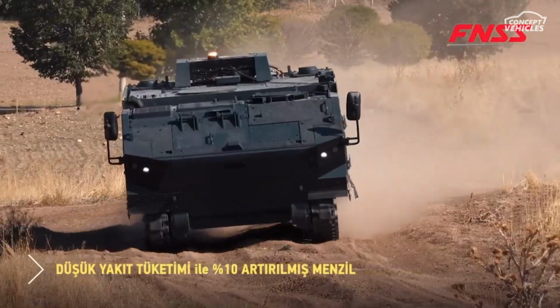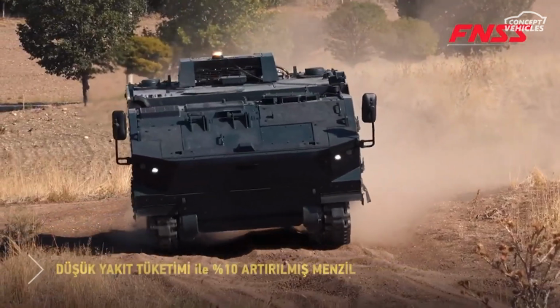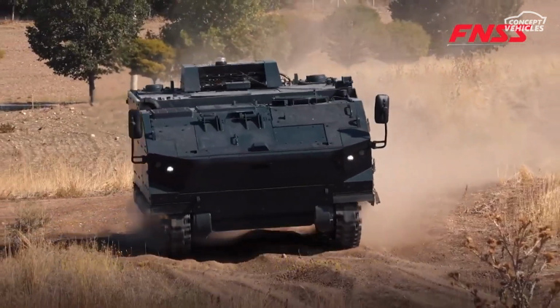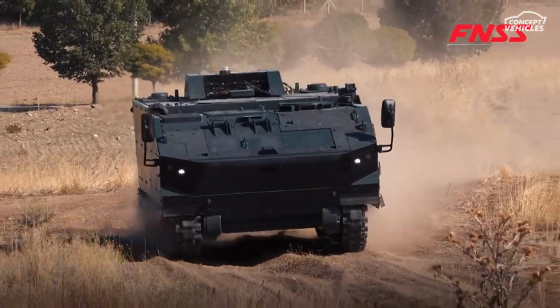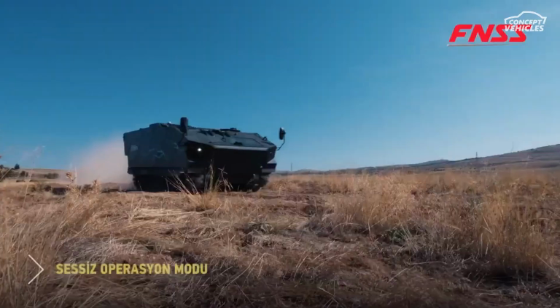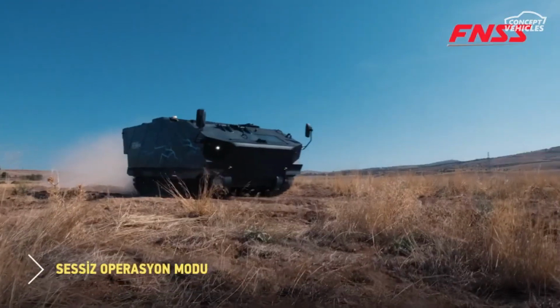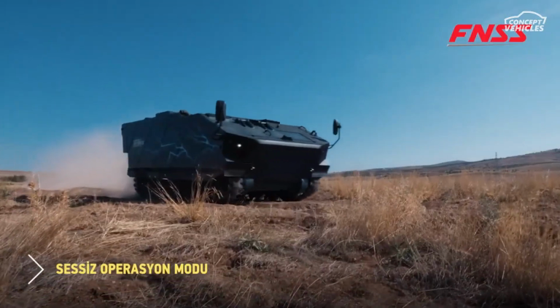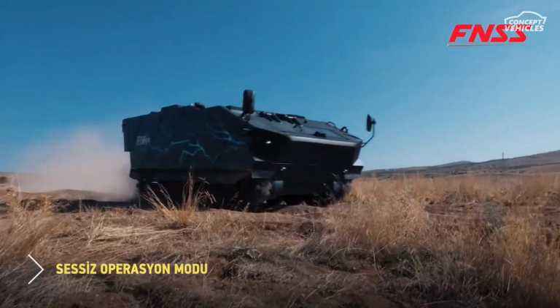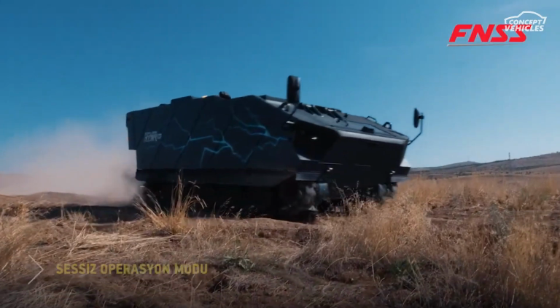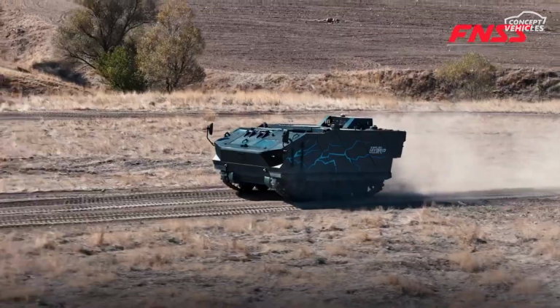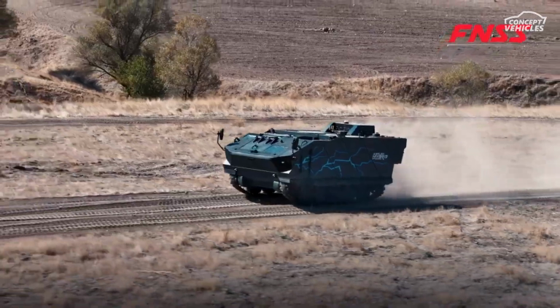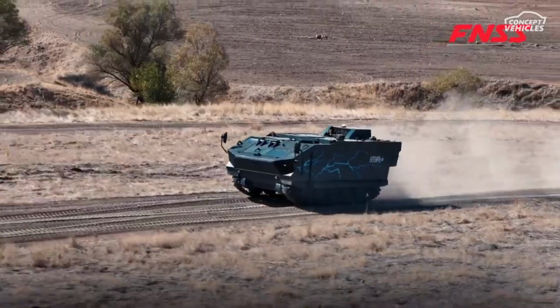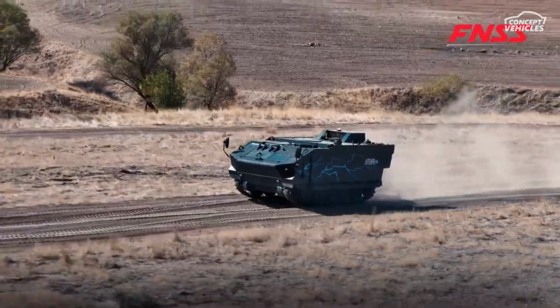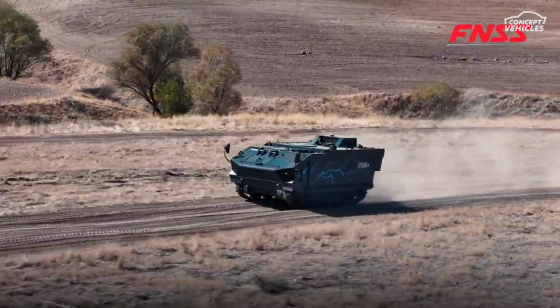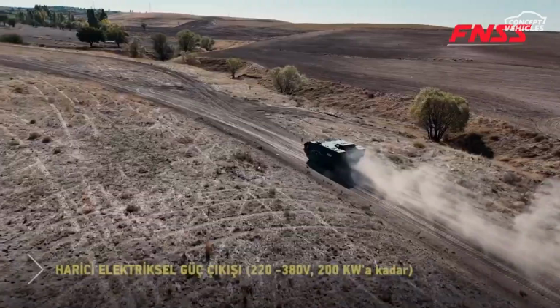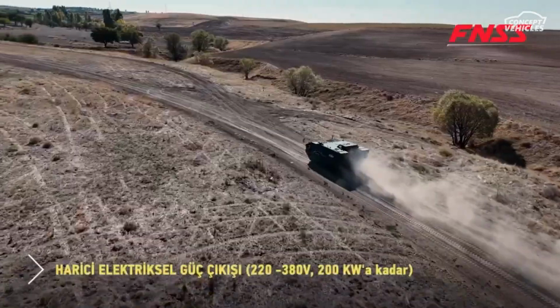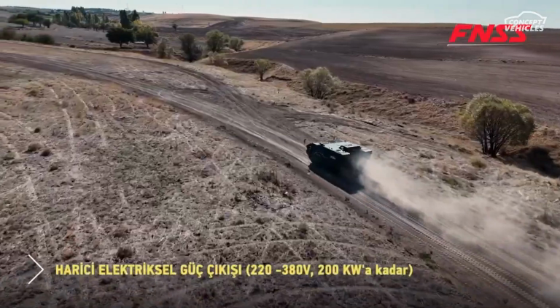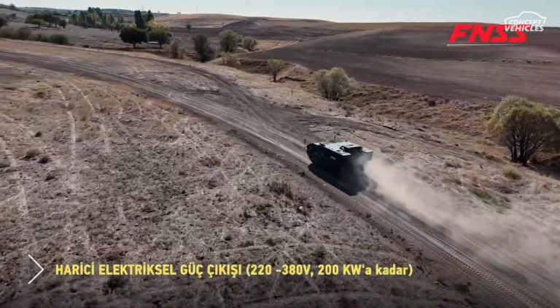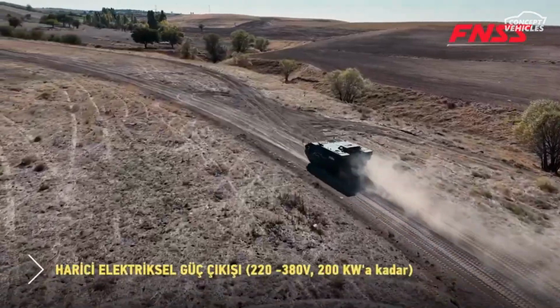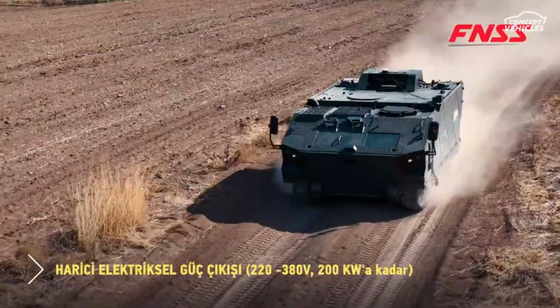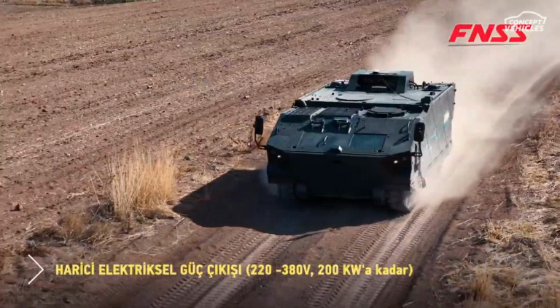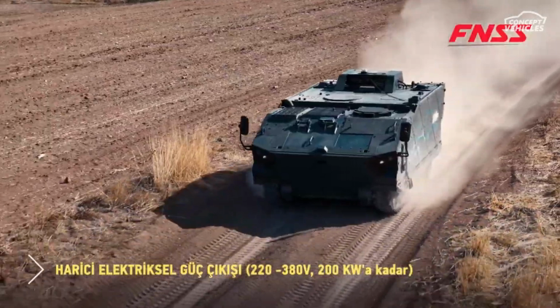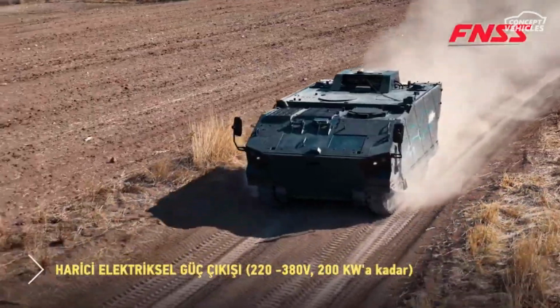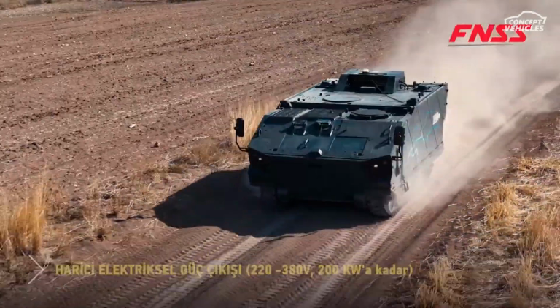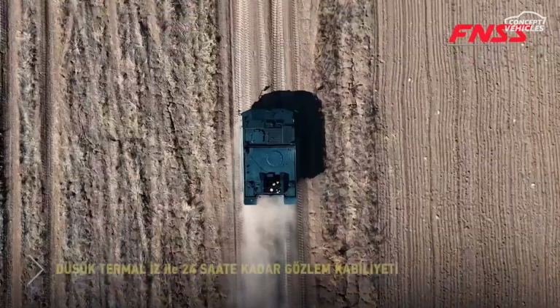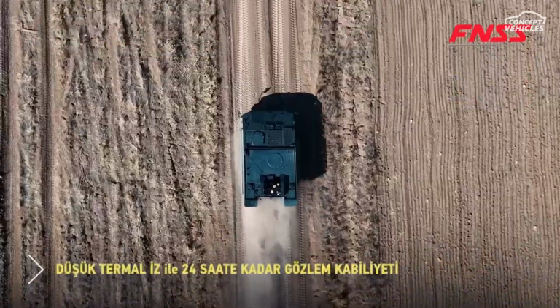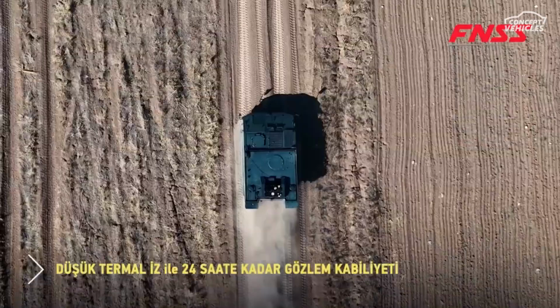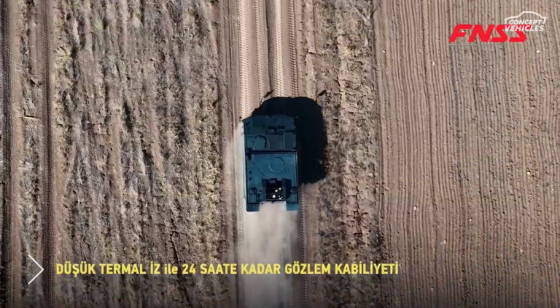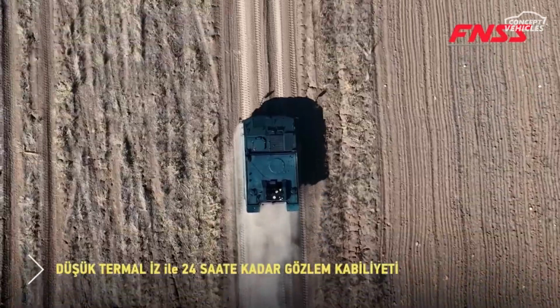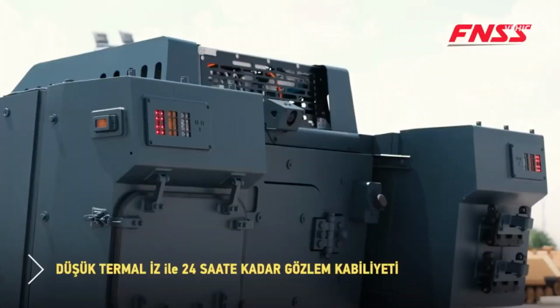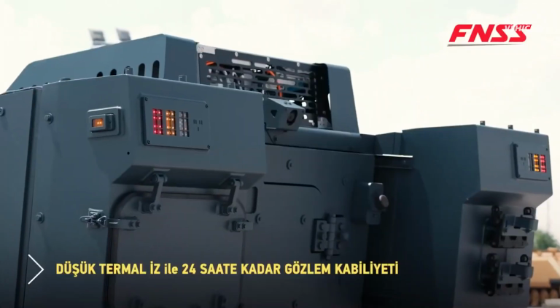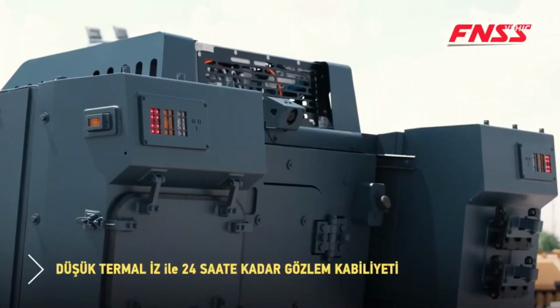Its silent driving mode and extended silent tracking capabilities make it ideal for stealth operations, while its advanced fuel economy and extended range keep it mission-ready for longer.